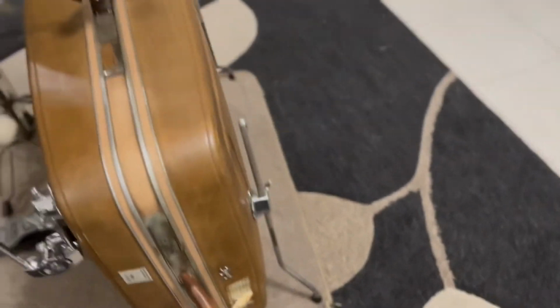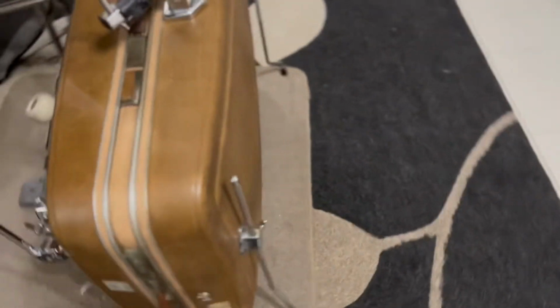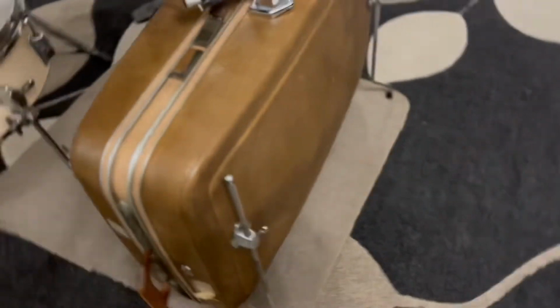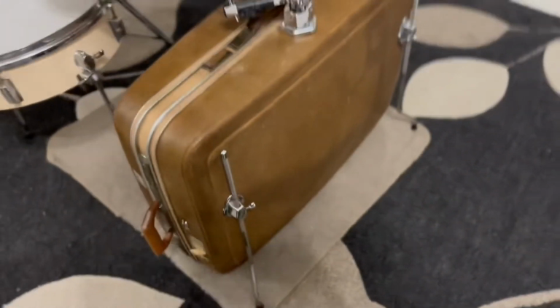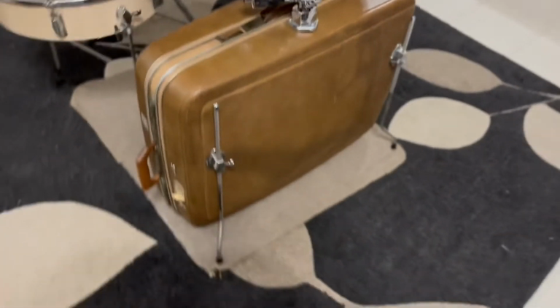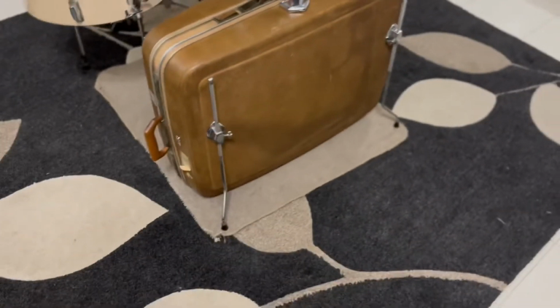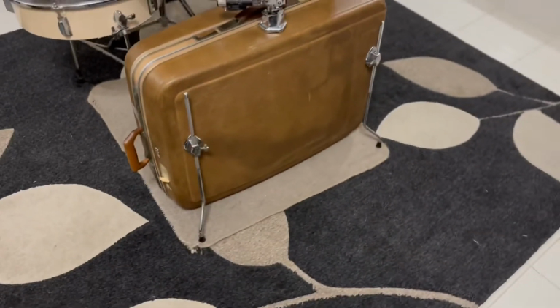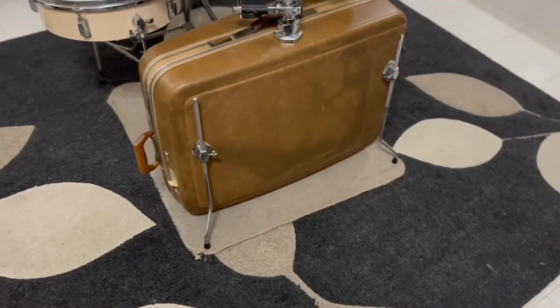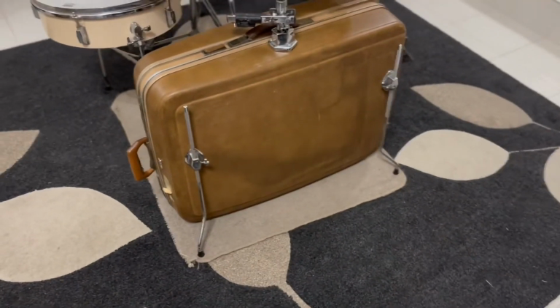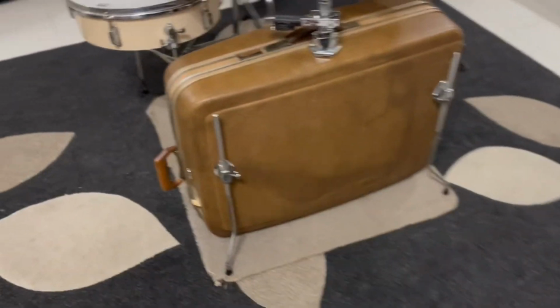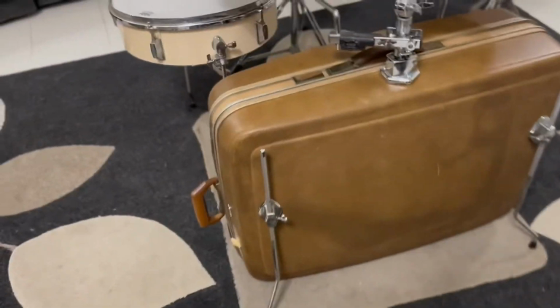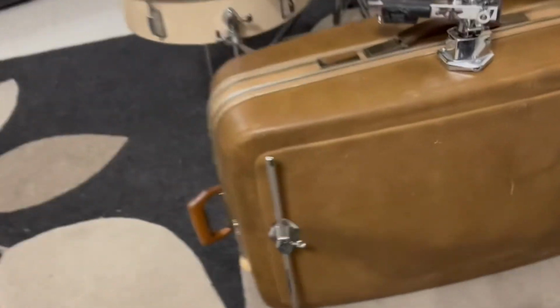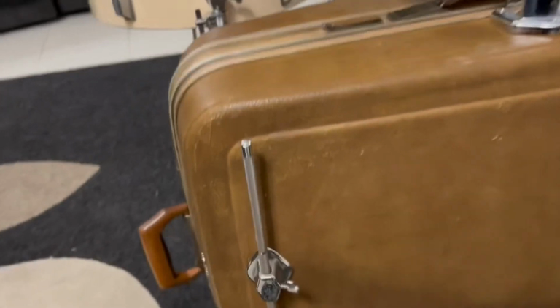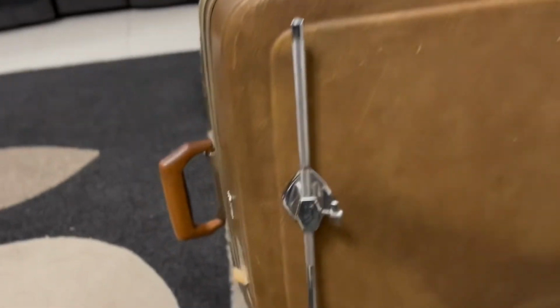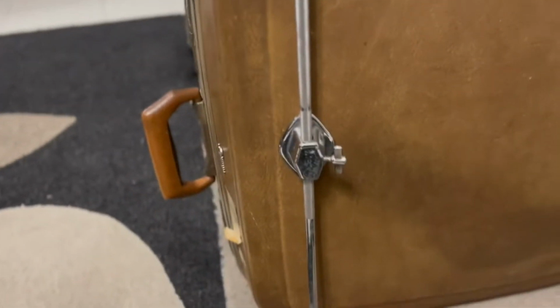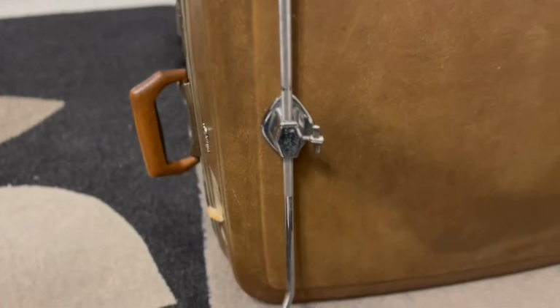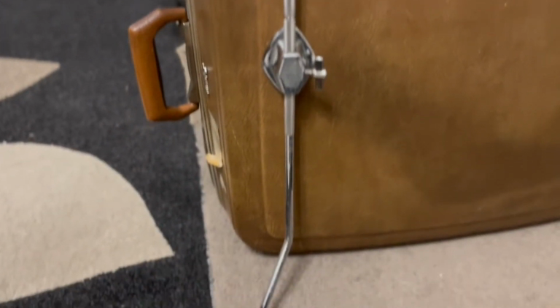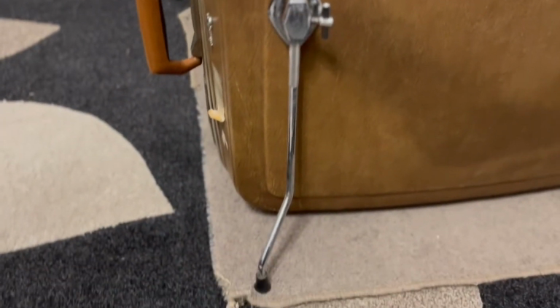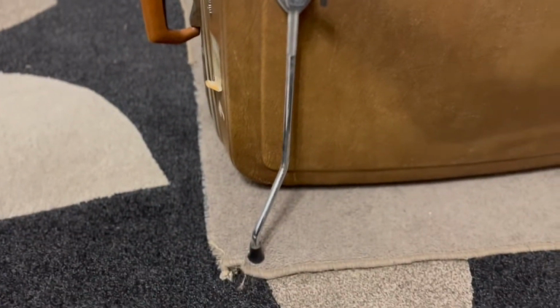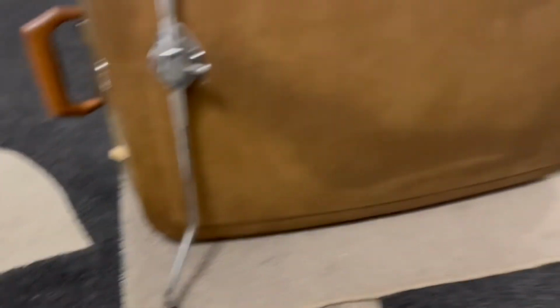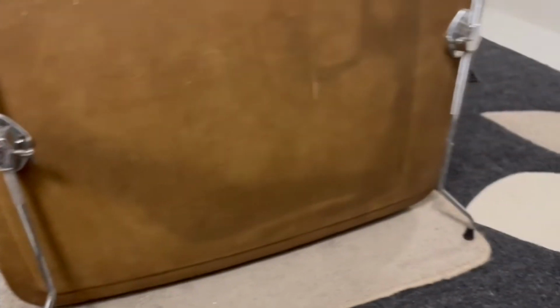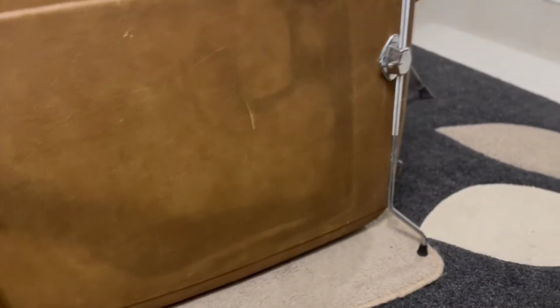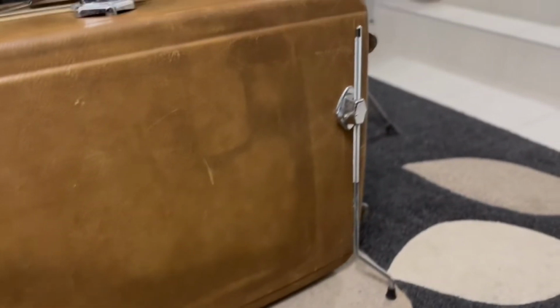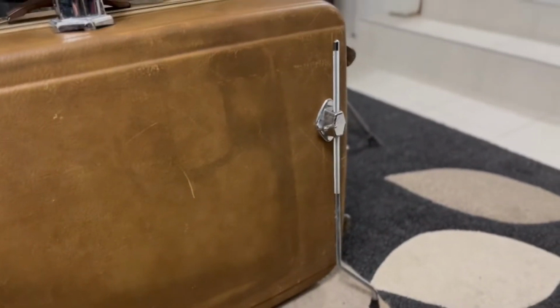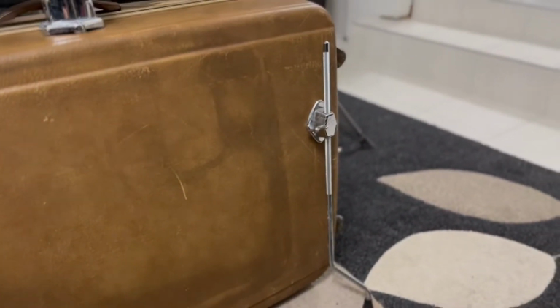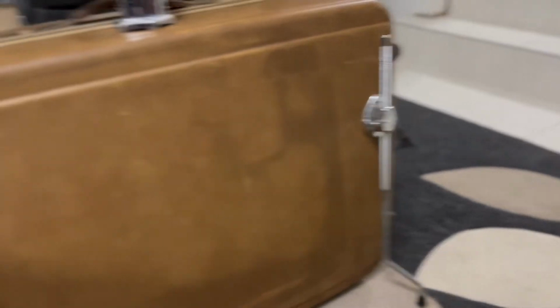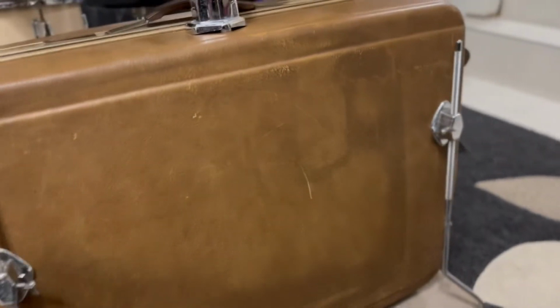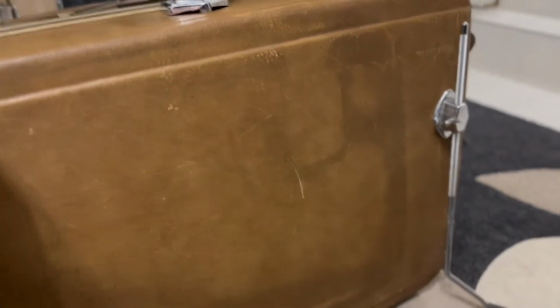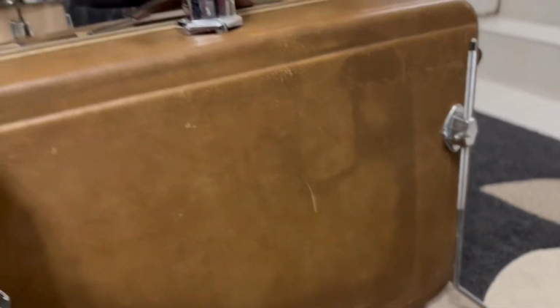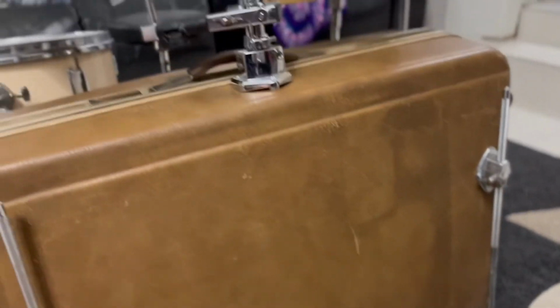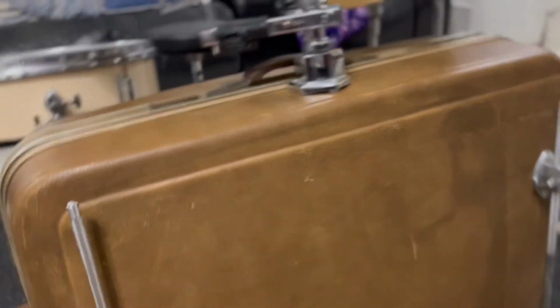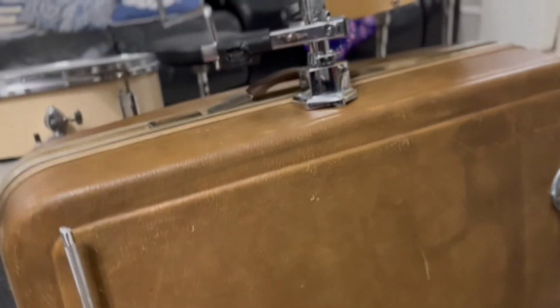On the front of the kick I've put another couple of floor tom legs. That keeps it sort of nice and stable — doesn't wobble around too much.